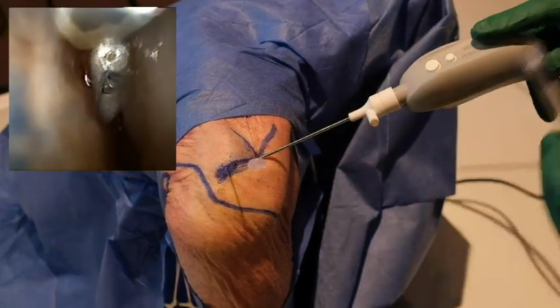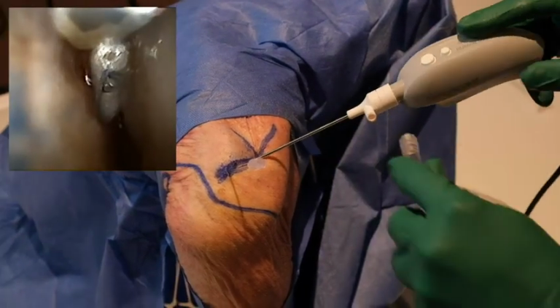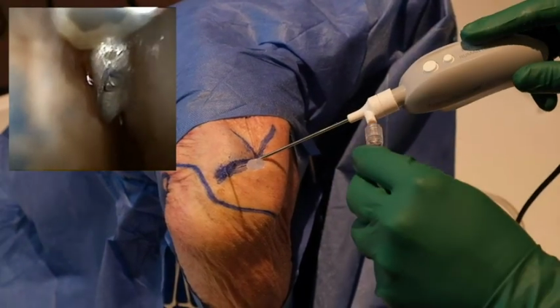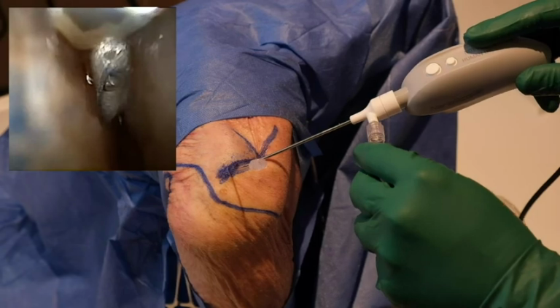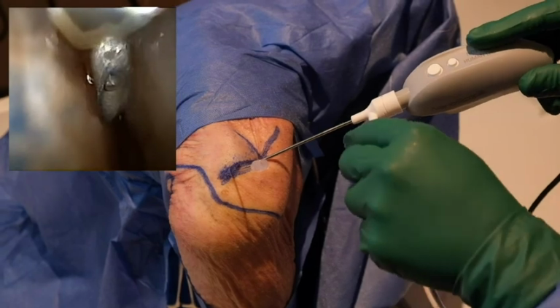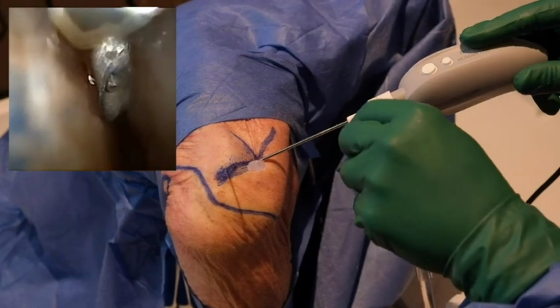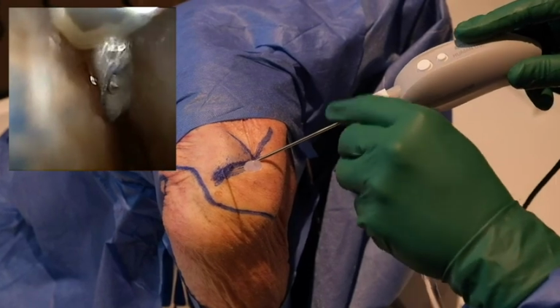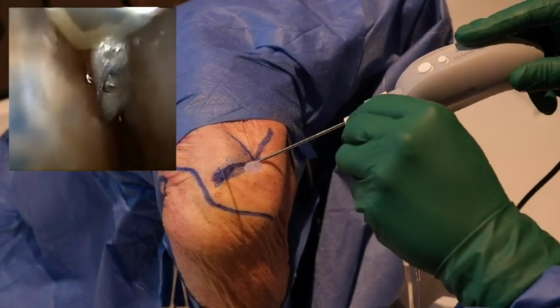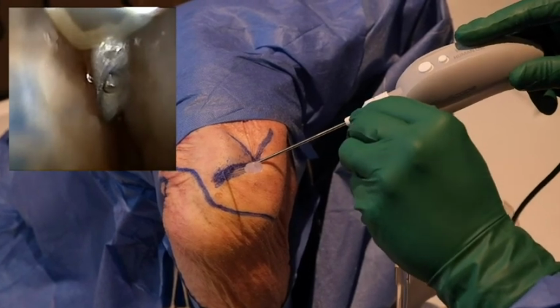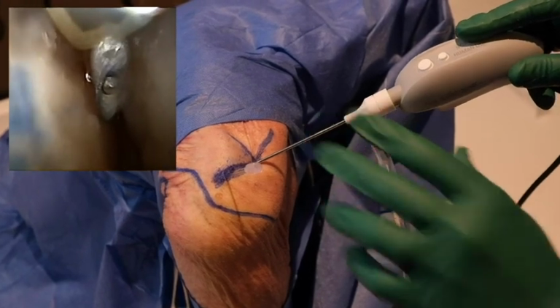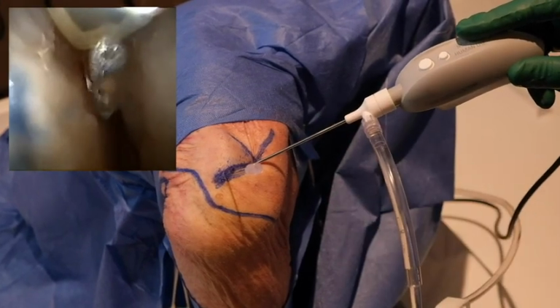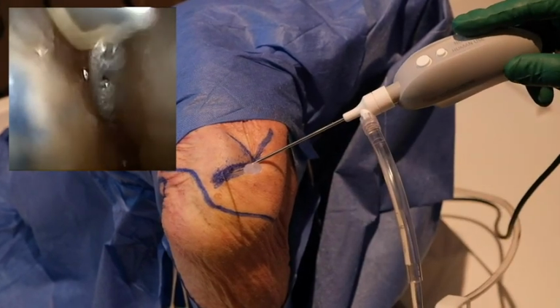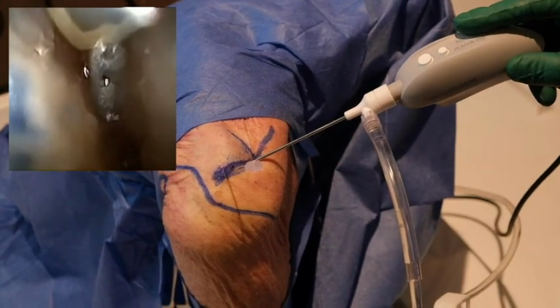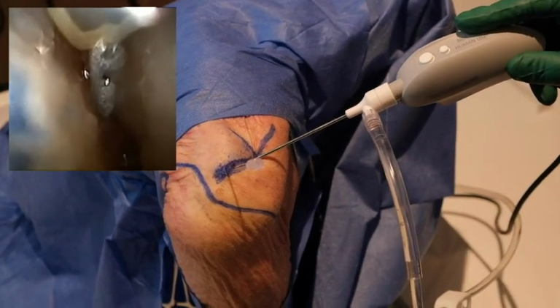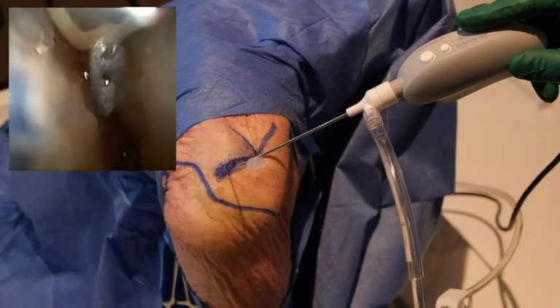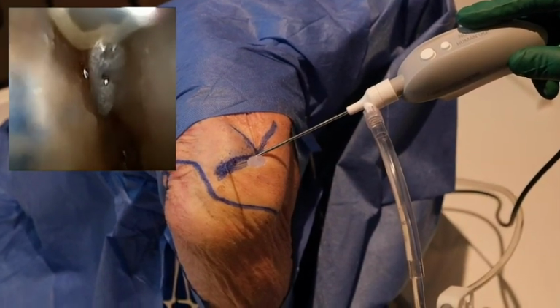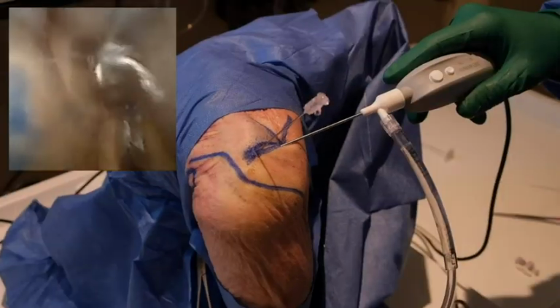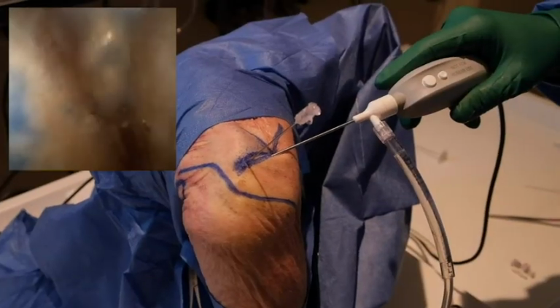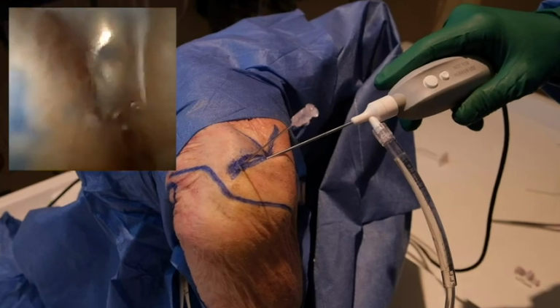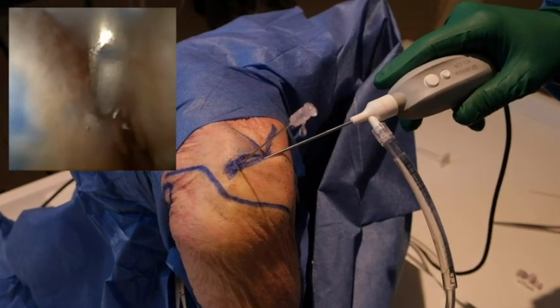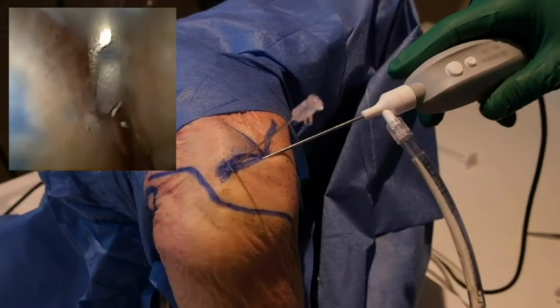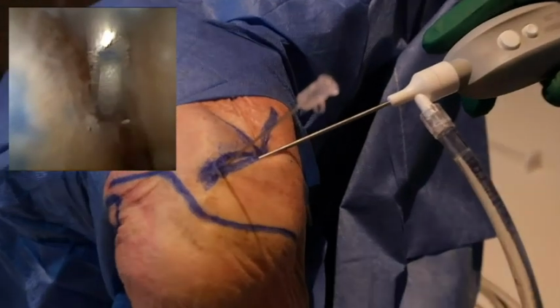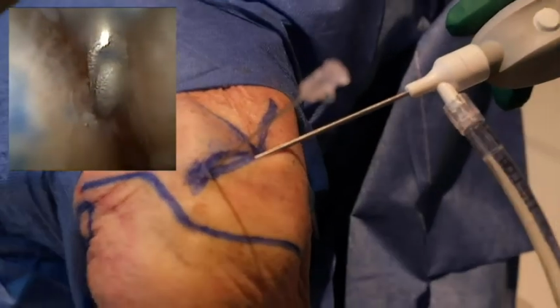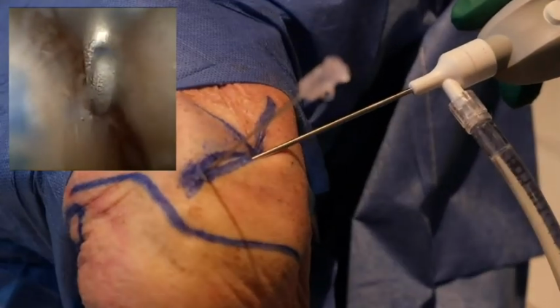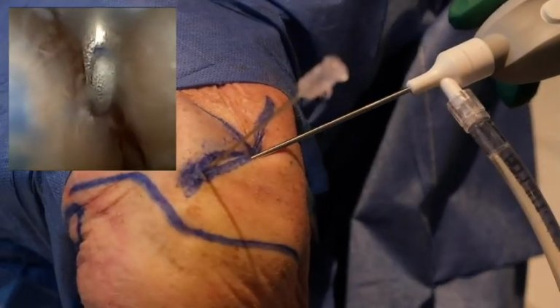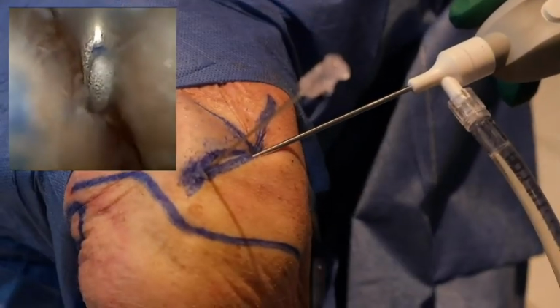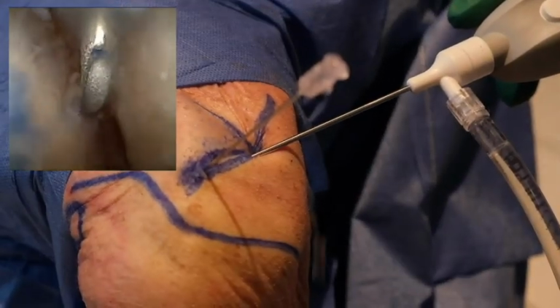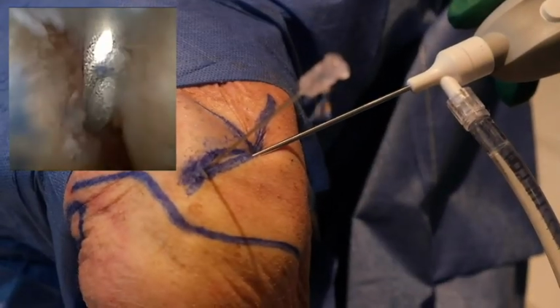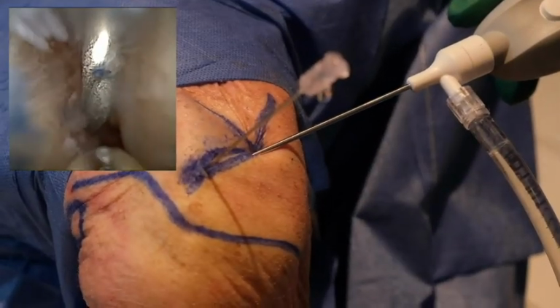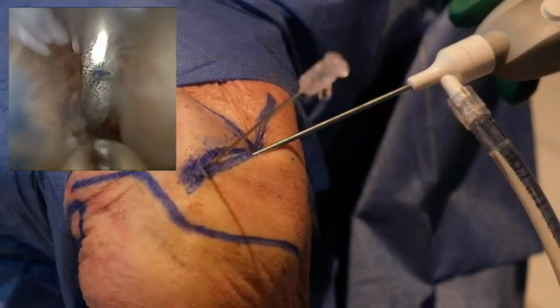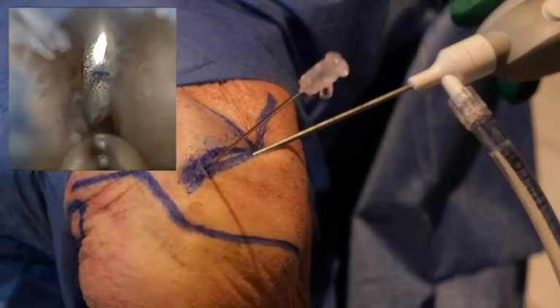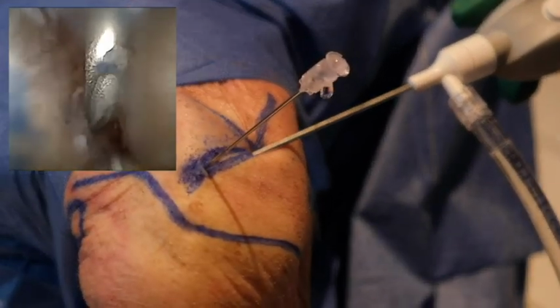Once the skin and capsule are penetrated, saline tubing can be connected to the arthroscope sheath. The joint is rapidly filled with fluid and leaking can be seen exiting from the spinal needle.